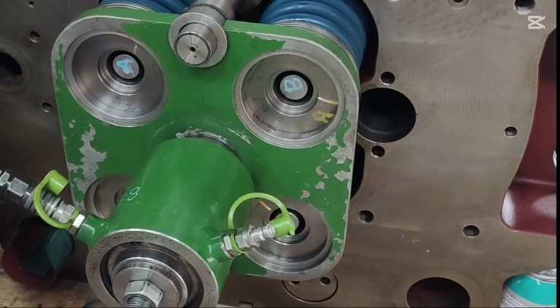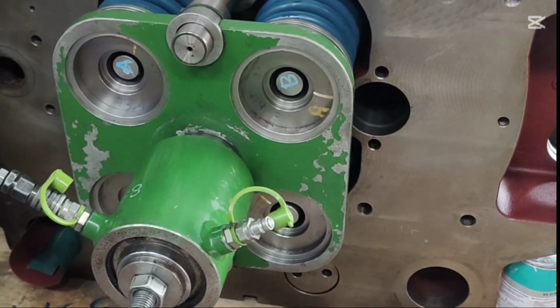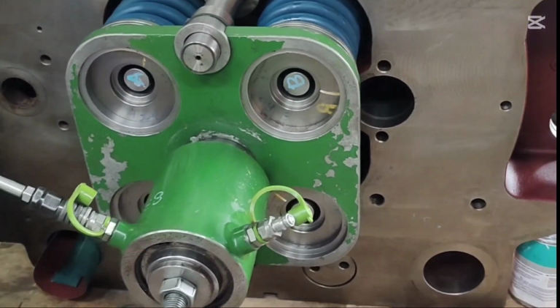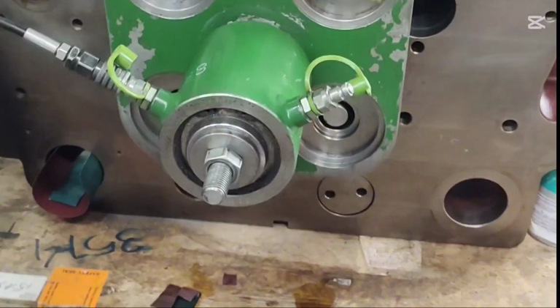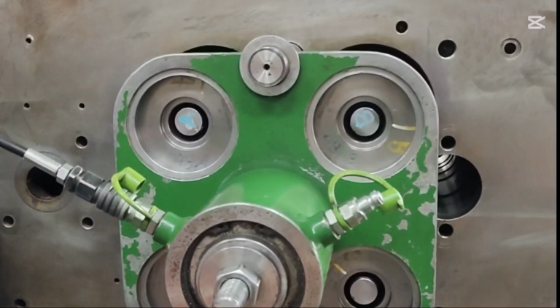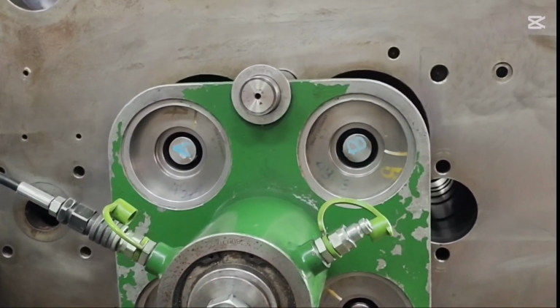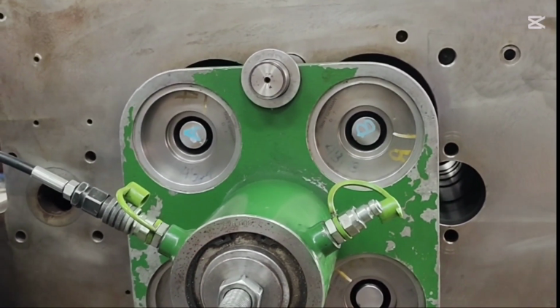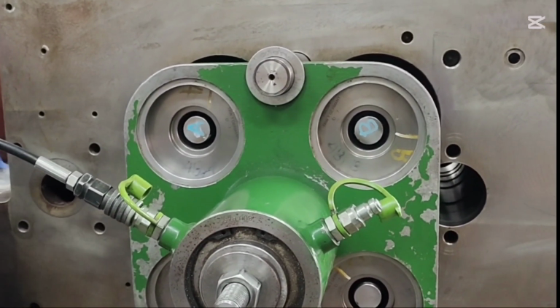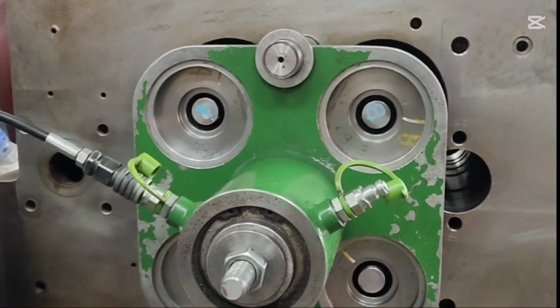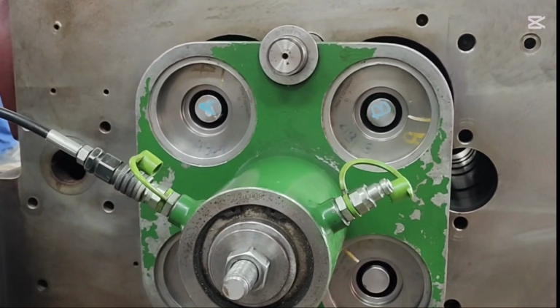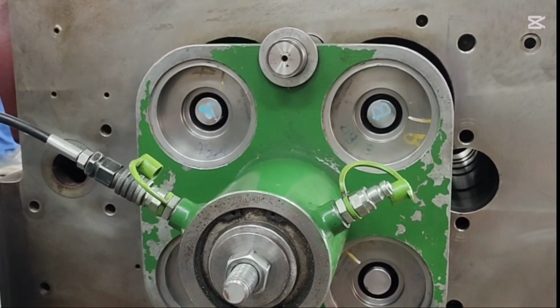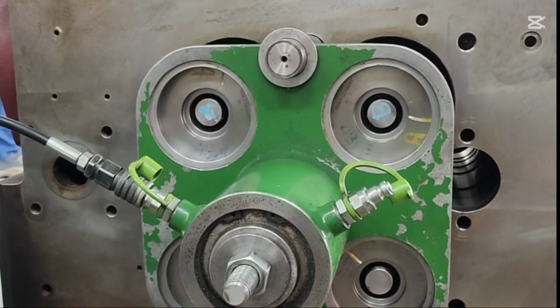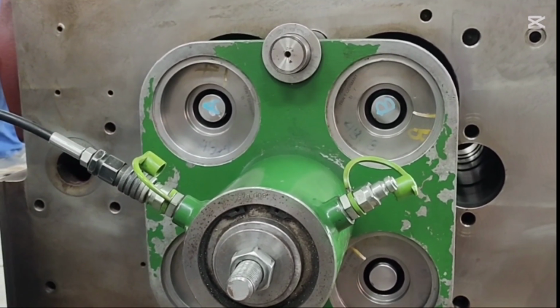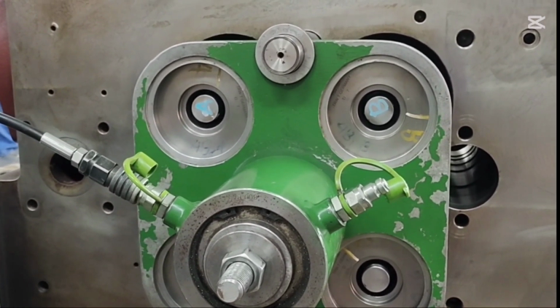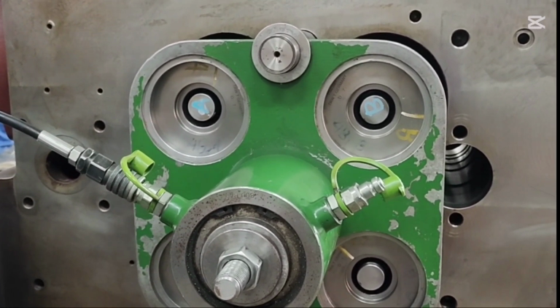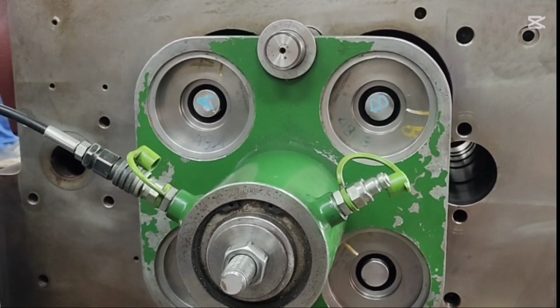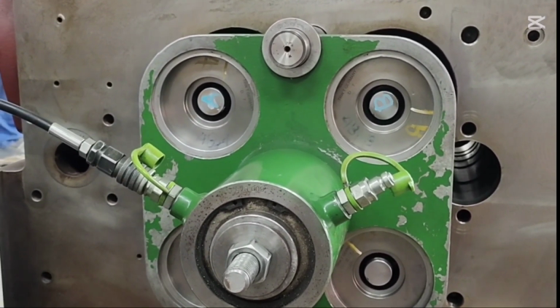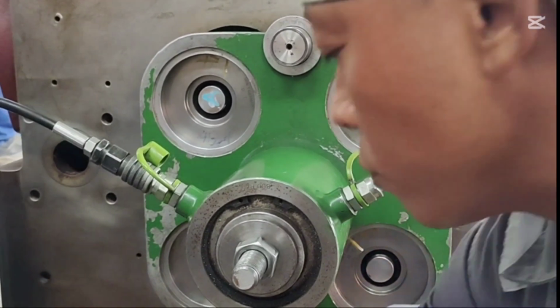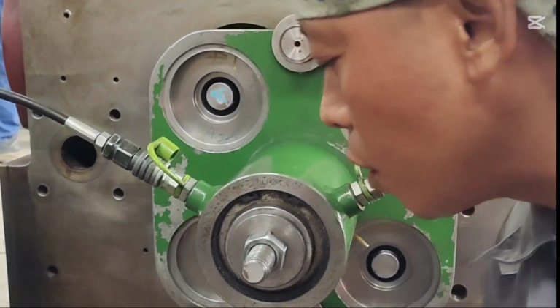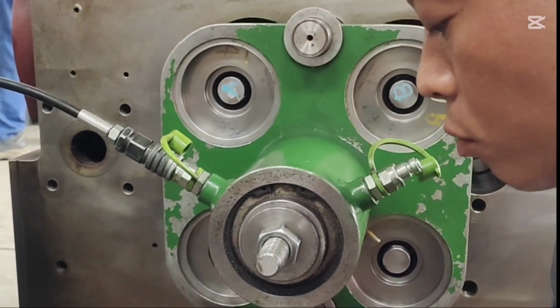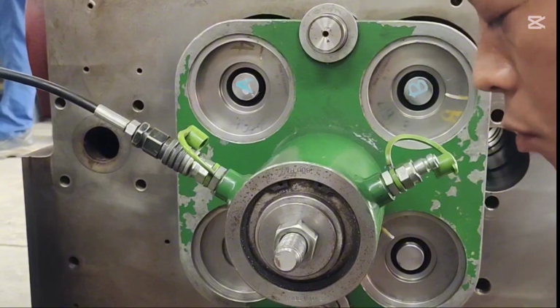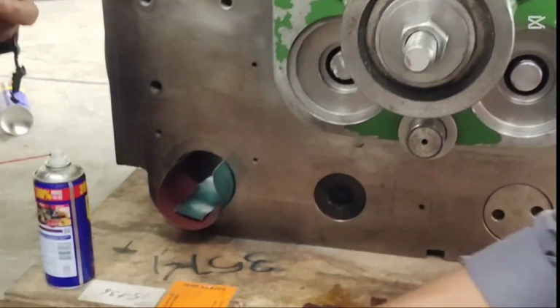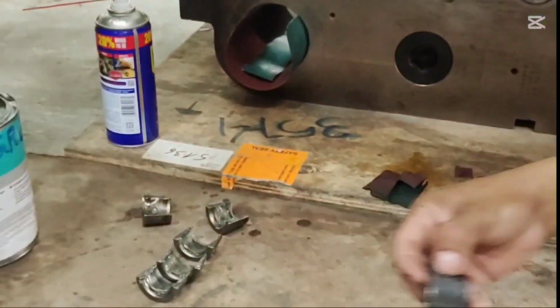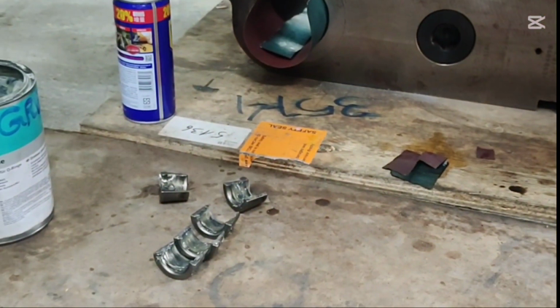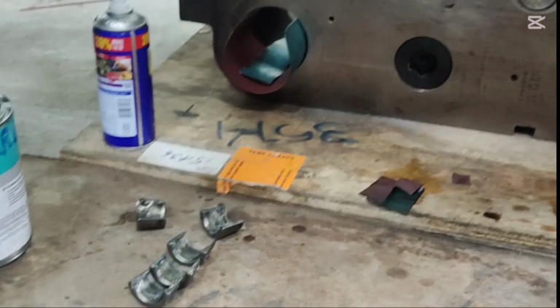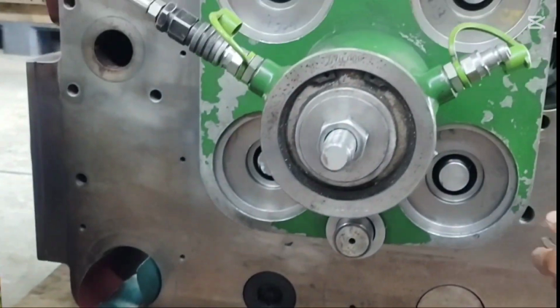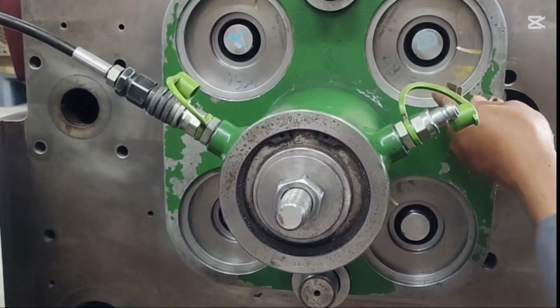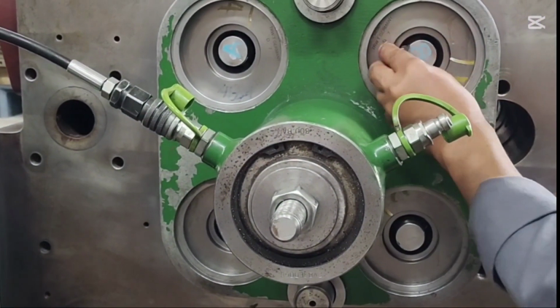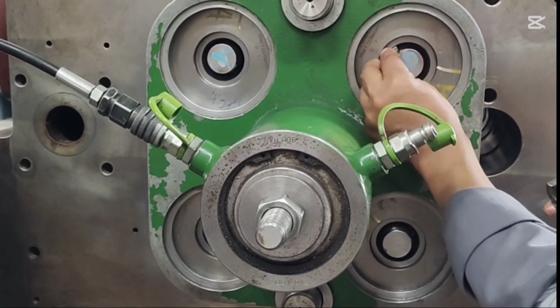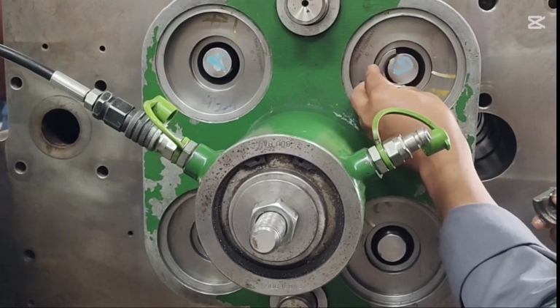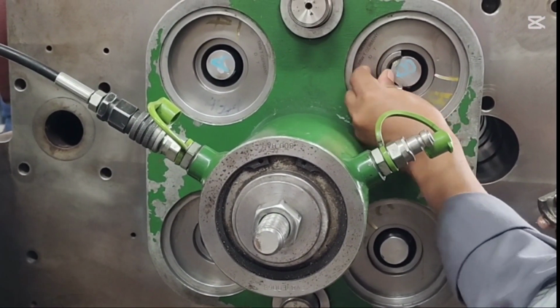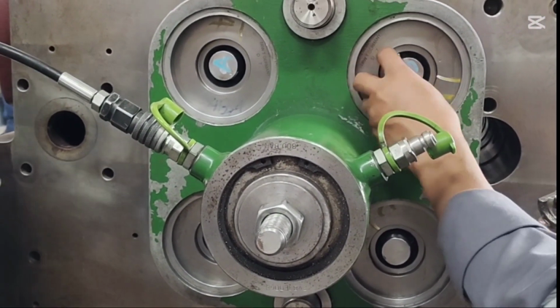After lapping, we reassemble the bar spring and the rotator using the same special tools. We secure the components using a hydraulic stretcher, overcoming the bar spring tension to fit the bar cotters.